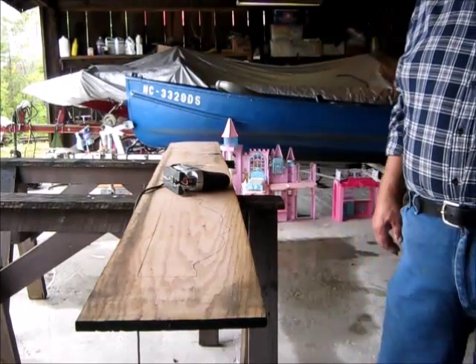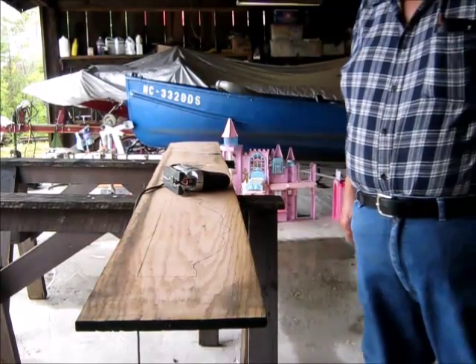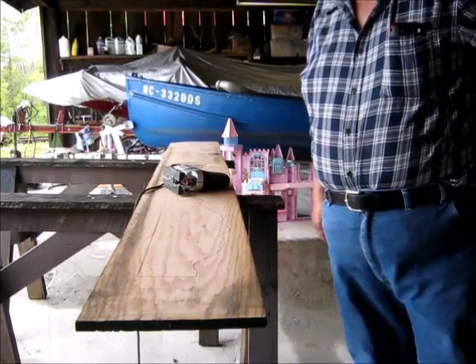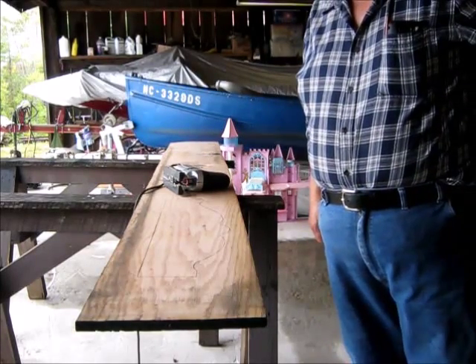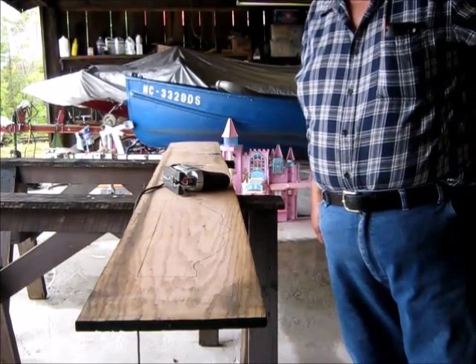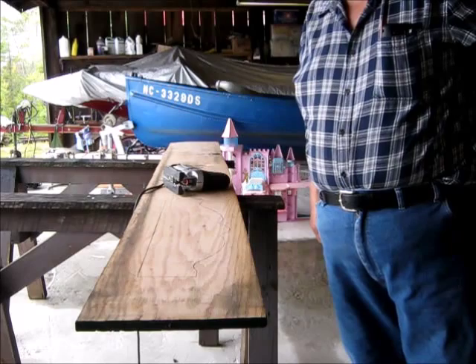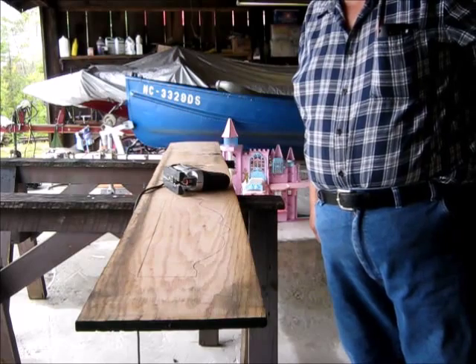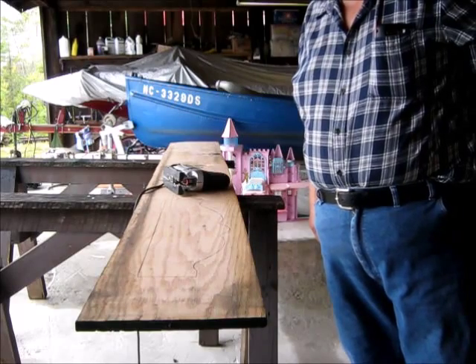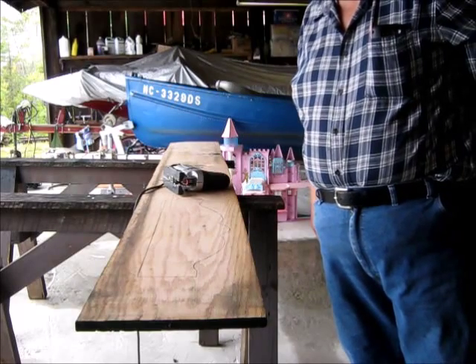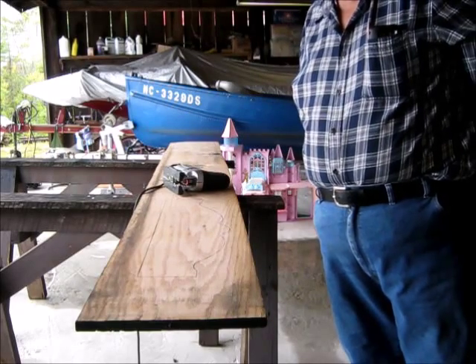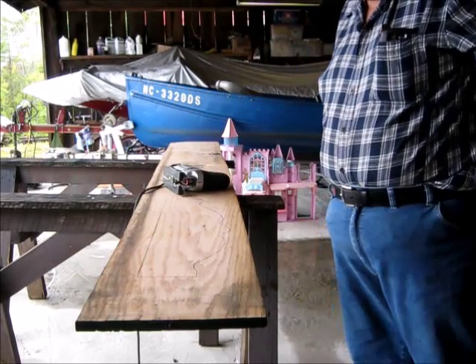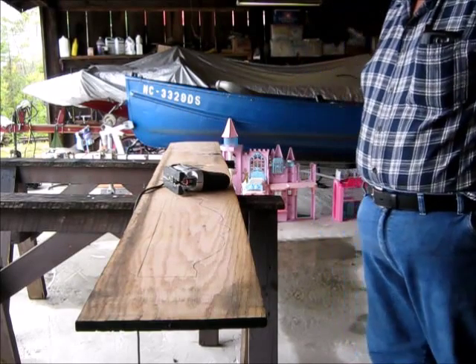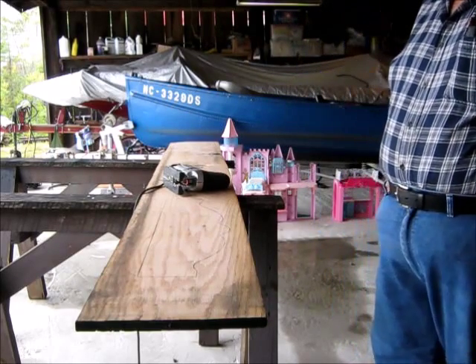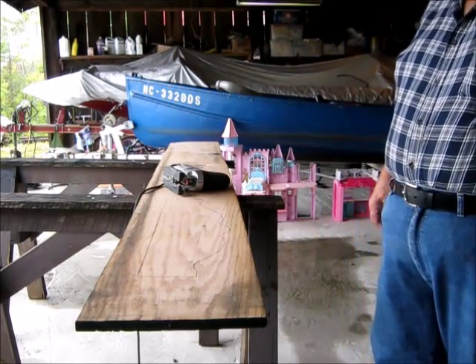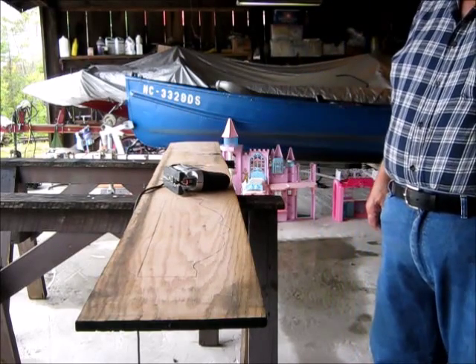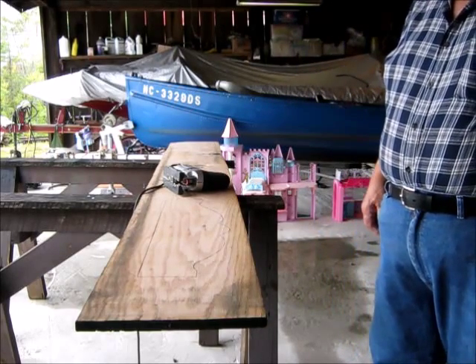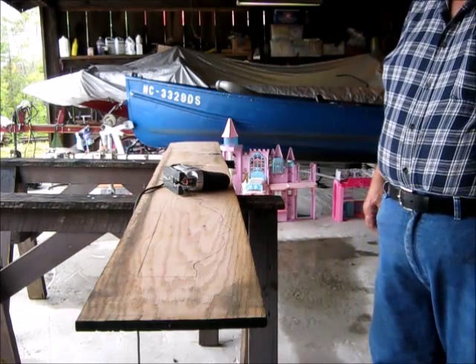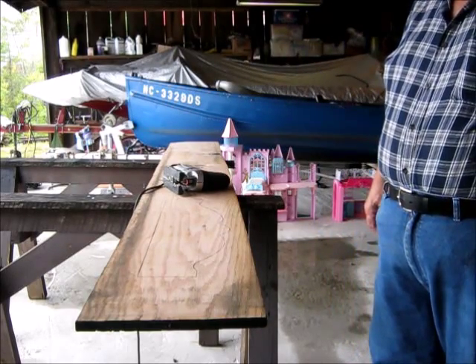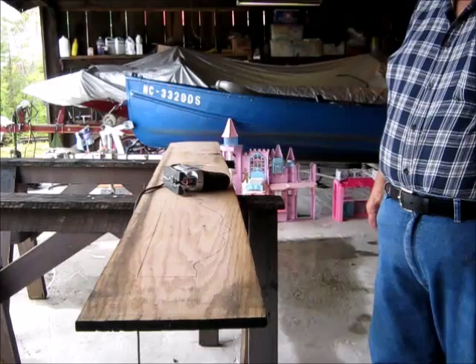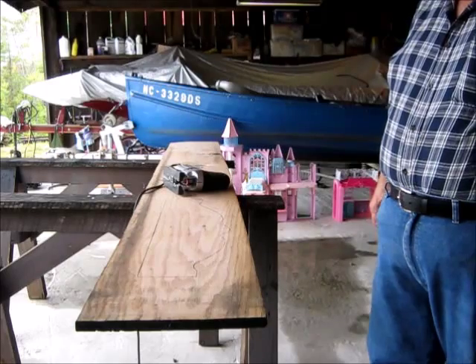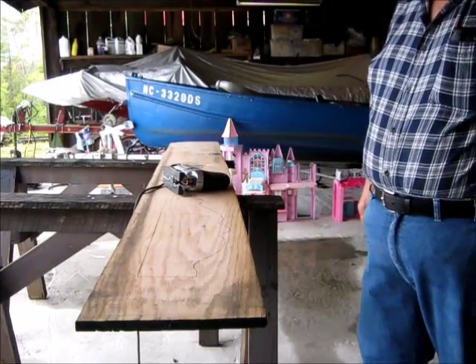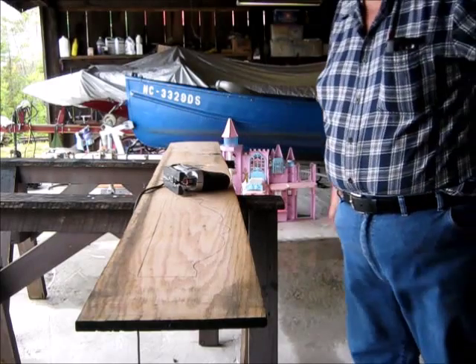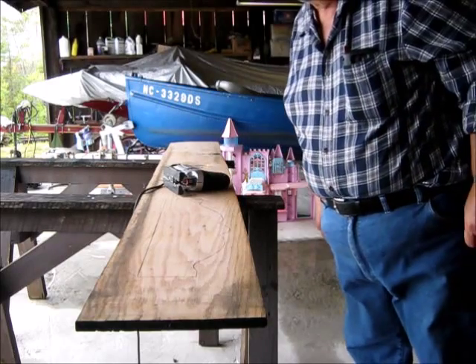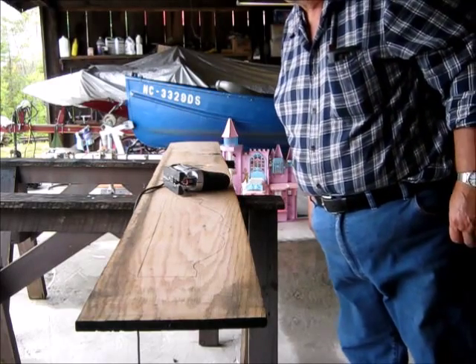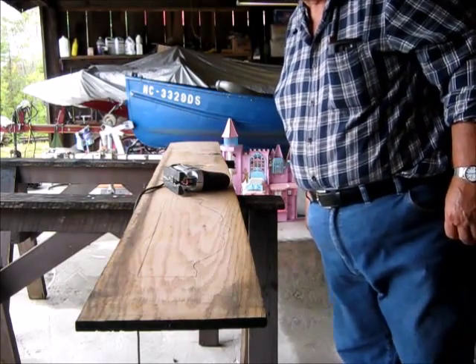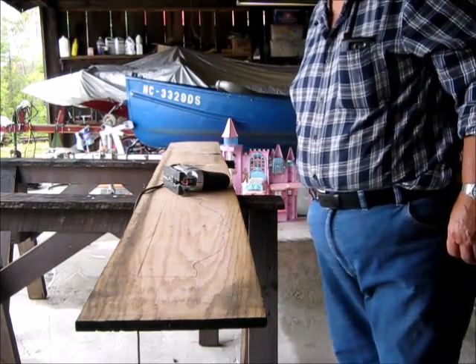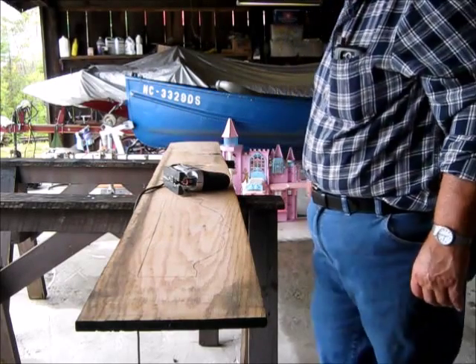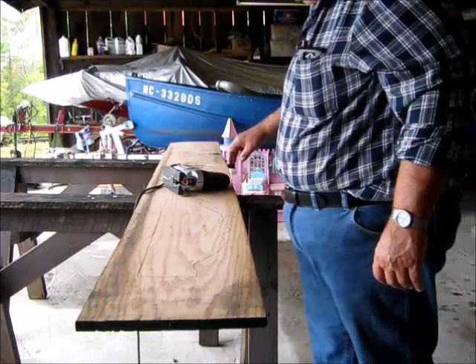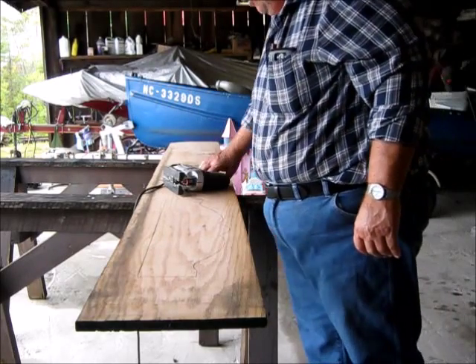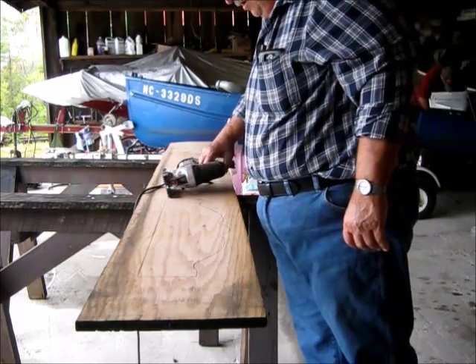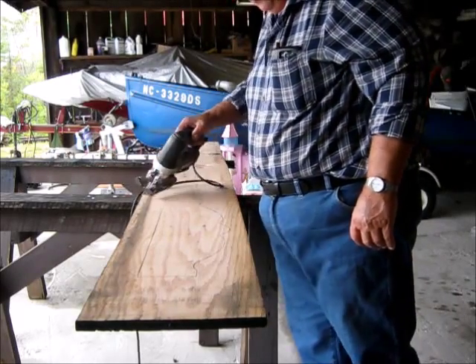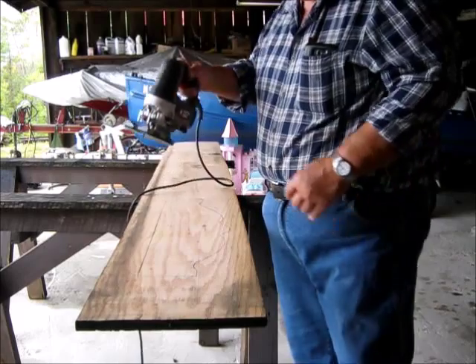Is that thing recording? I believe it is. We're going to cut out a coat rack since it's recording — whether or not we're going to cut out a coat rack. Here we go.